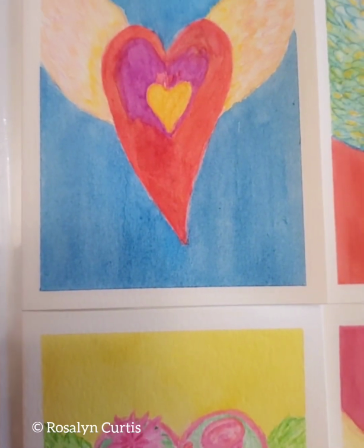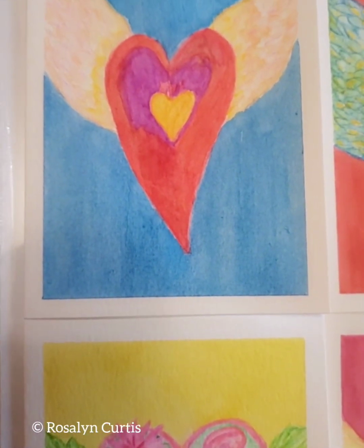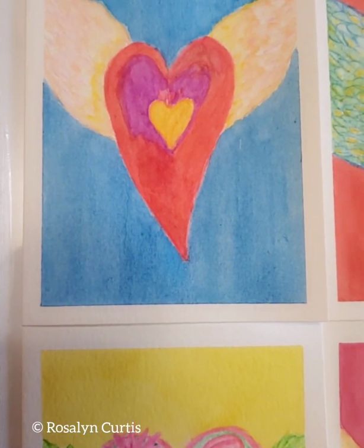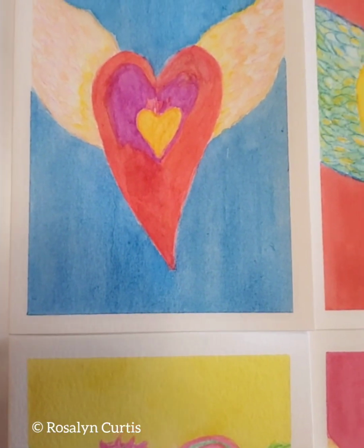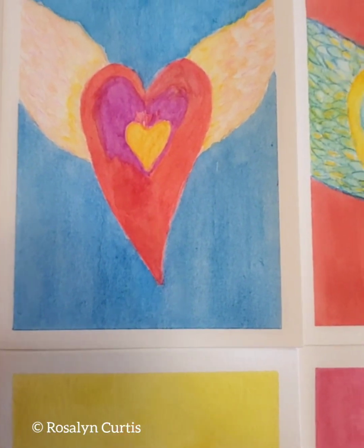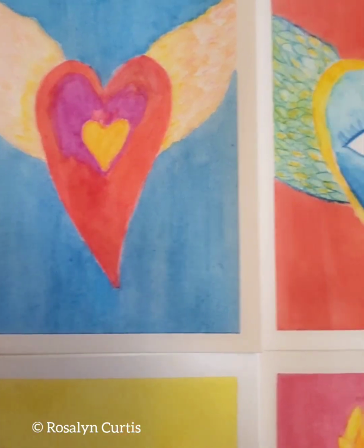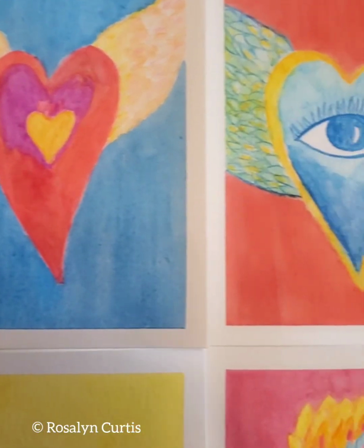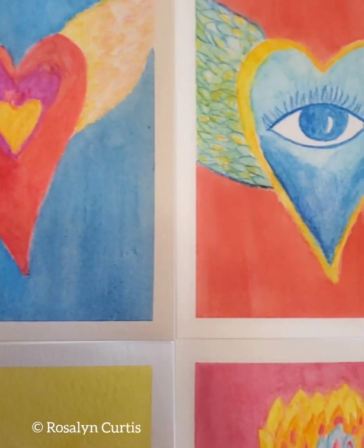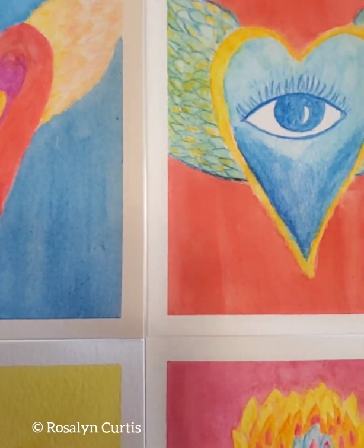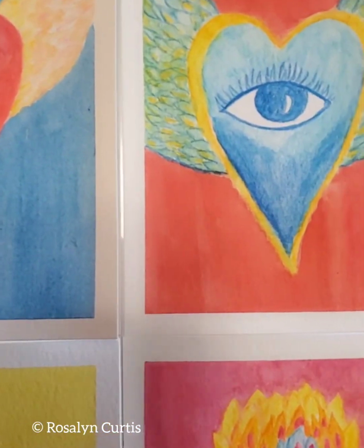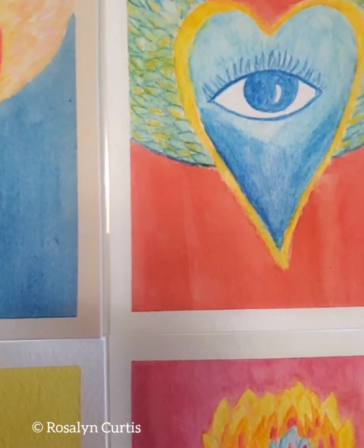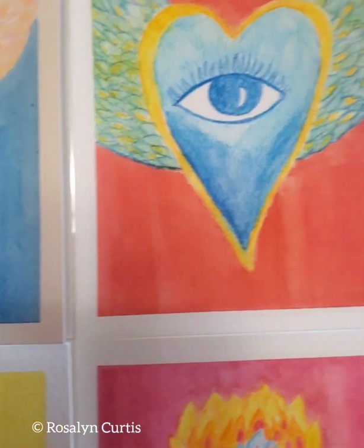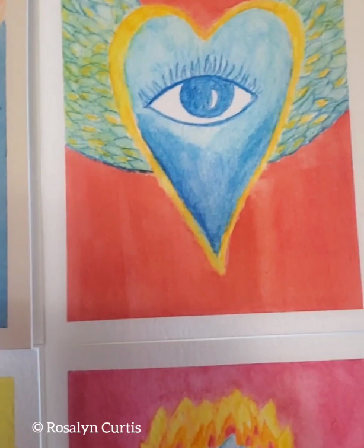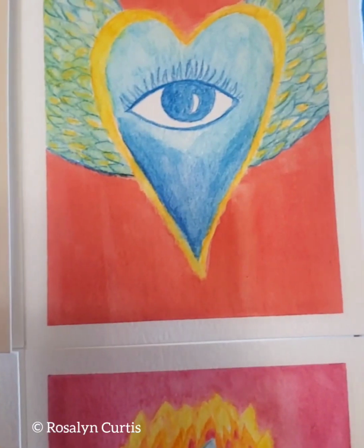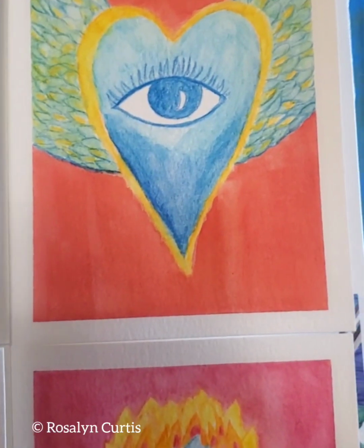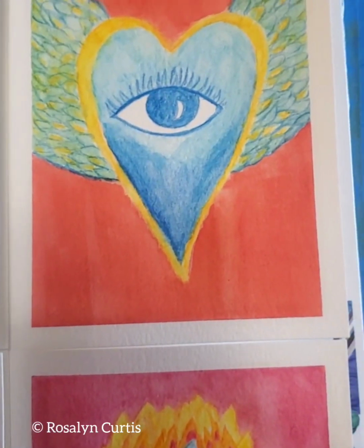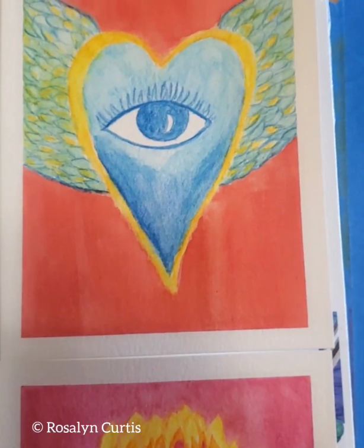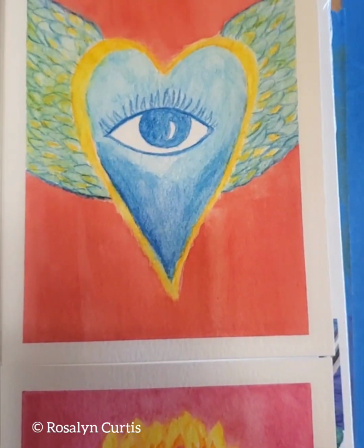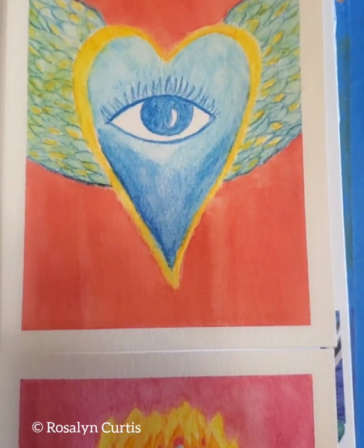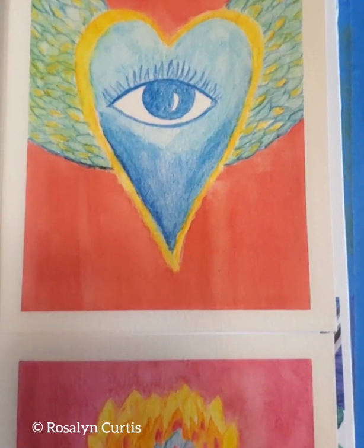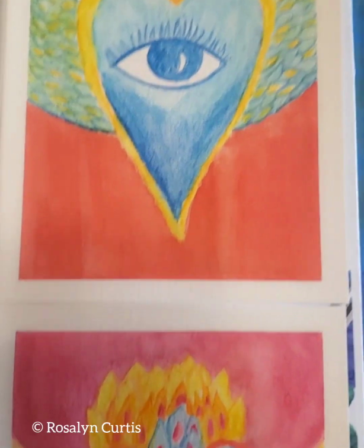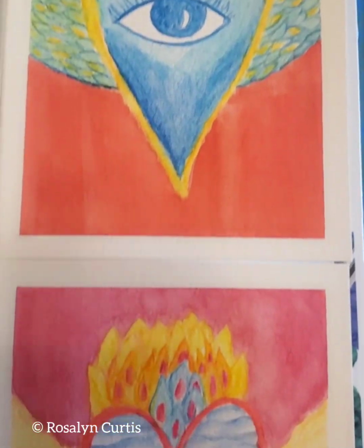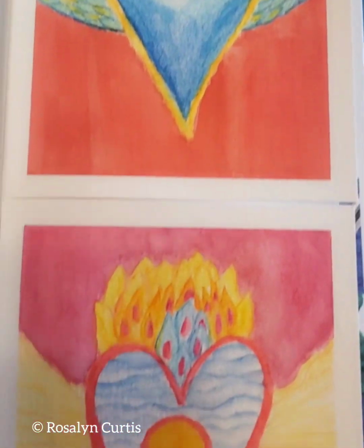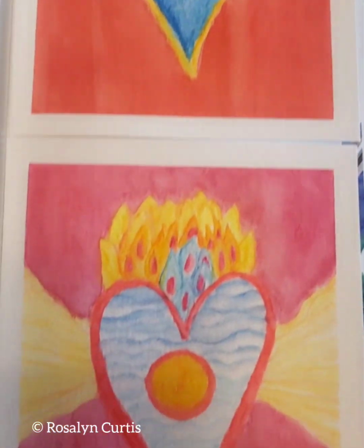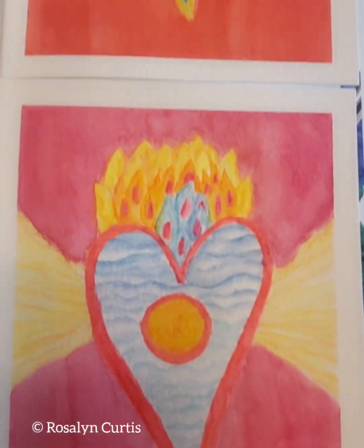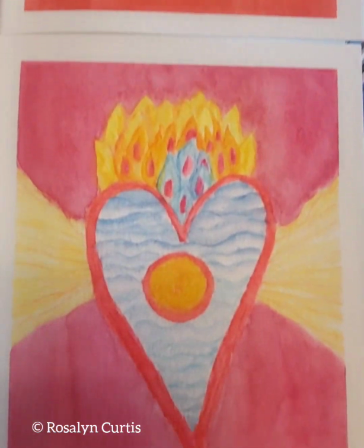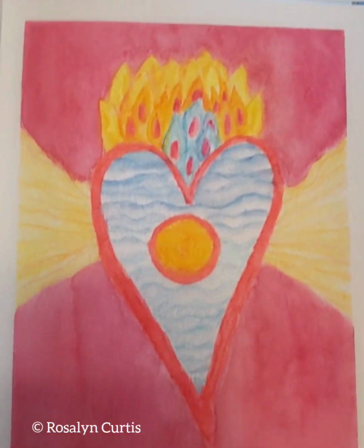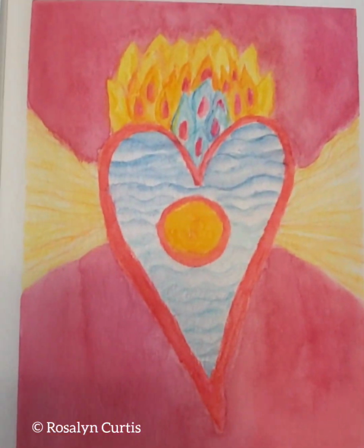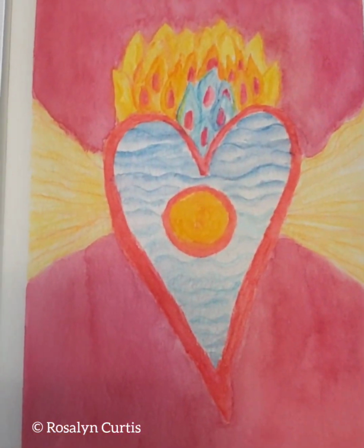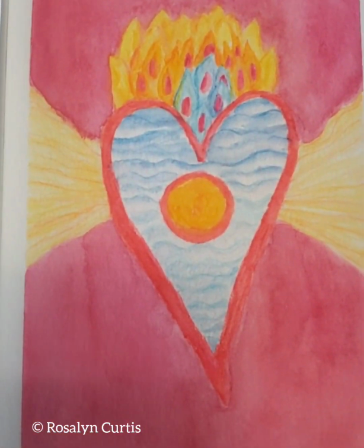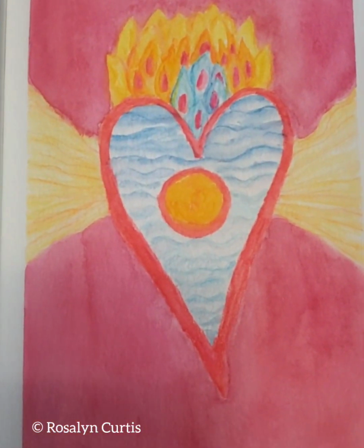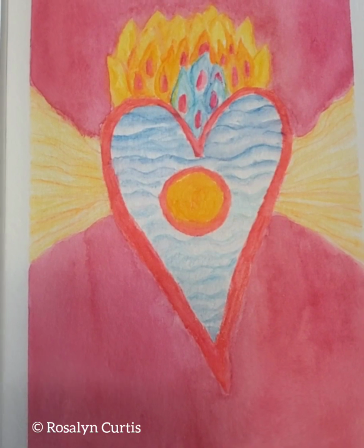Last February, the theme of my art circle was to create hearts — a Valentine-themed artwork — and I came up with this mystical heart series of greeting cards using watercolor. These are what came out.